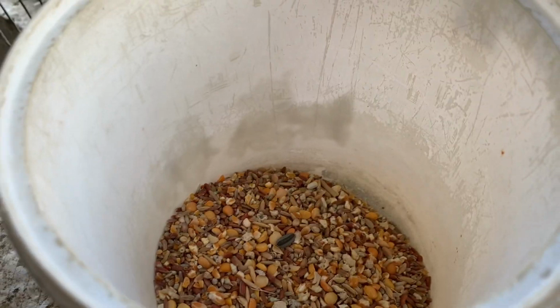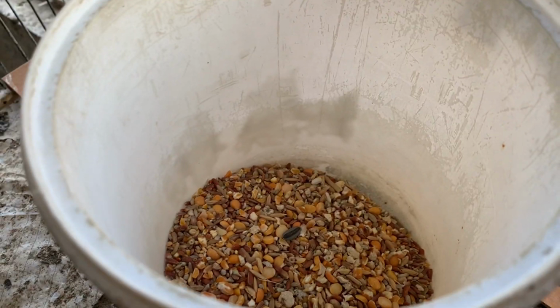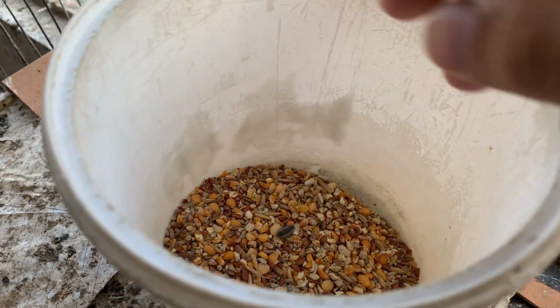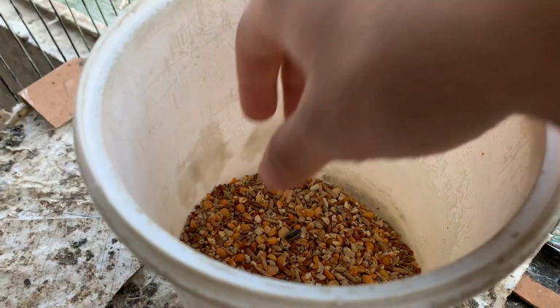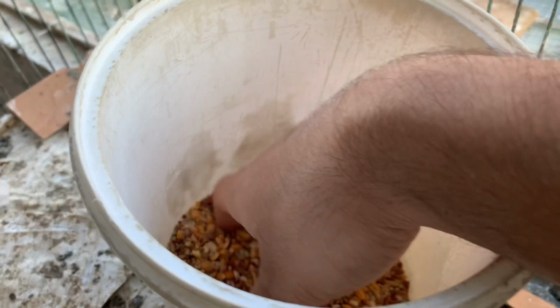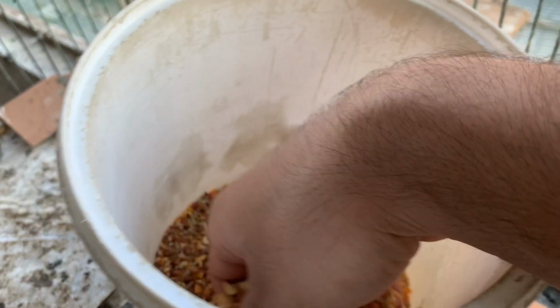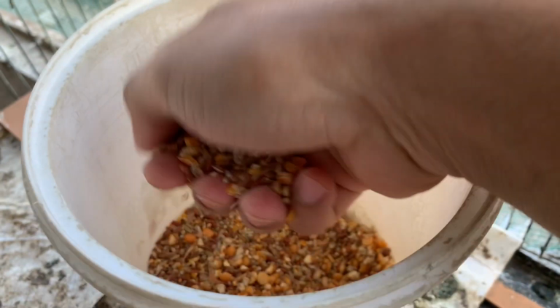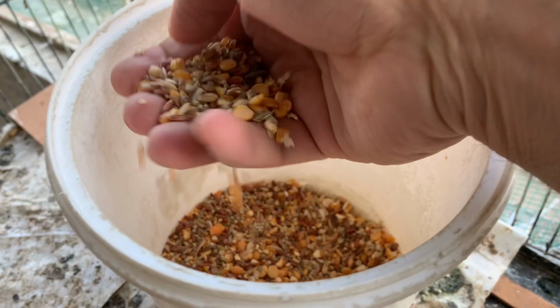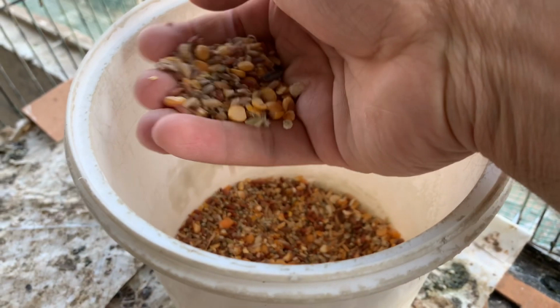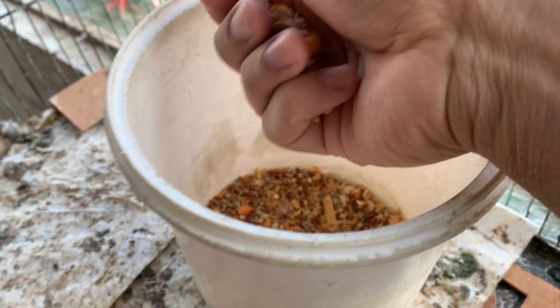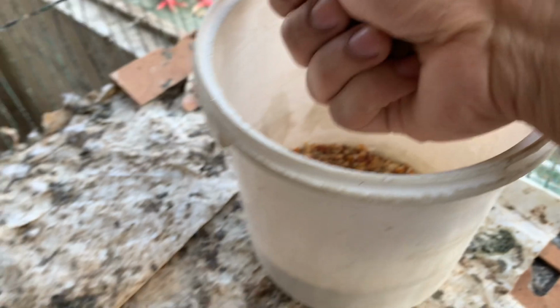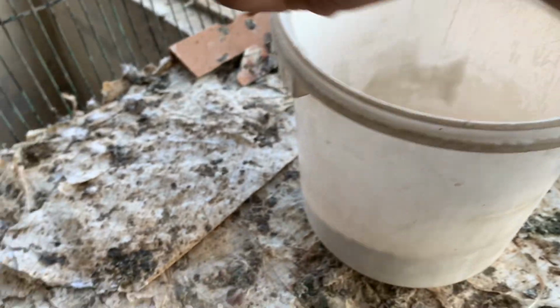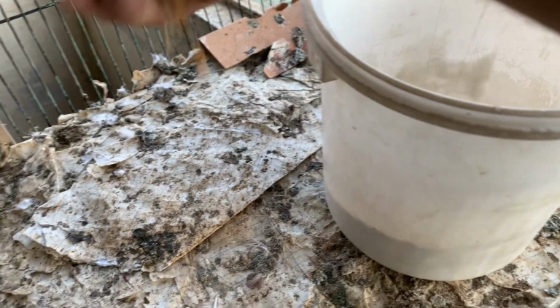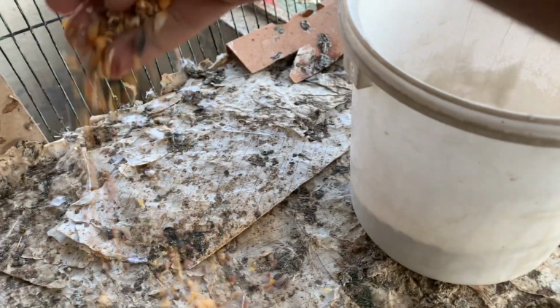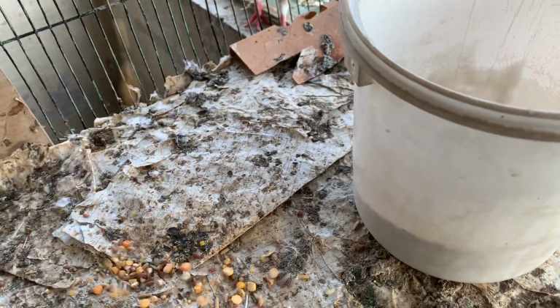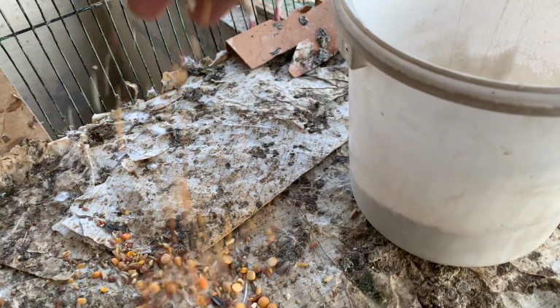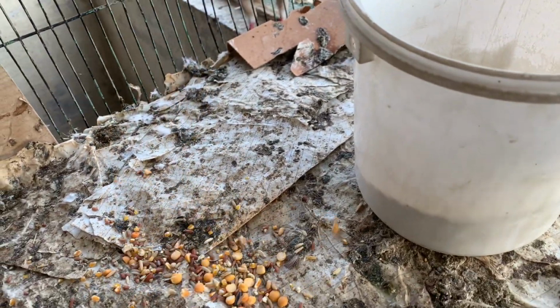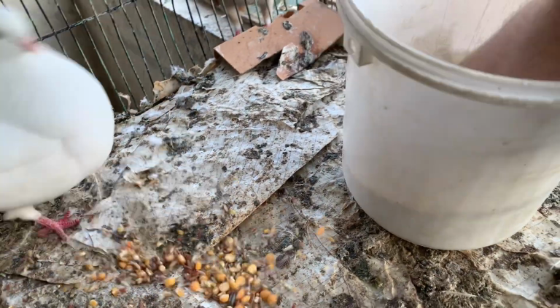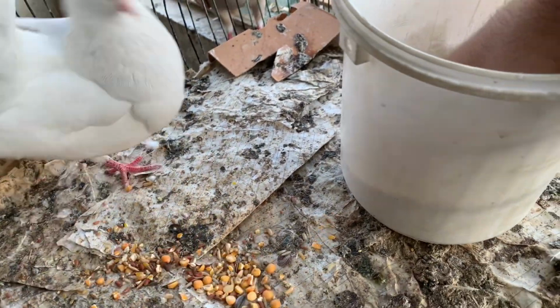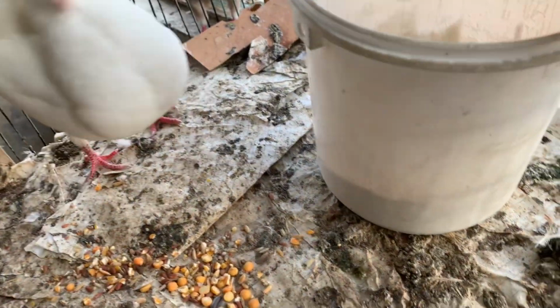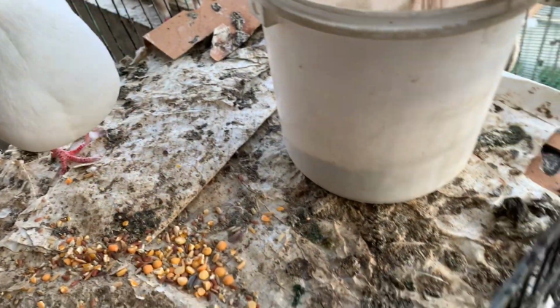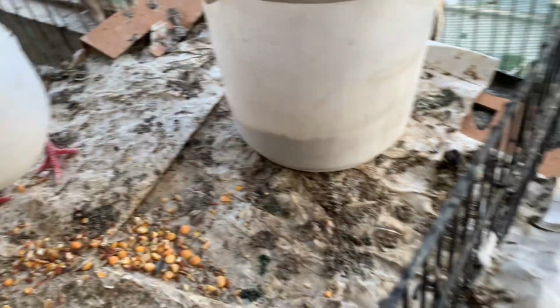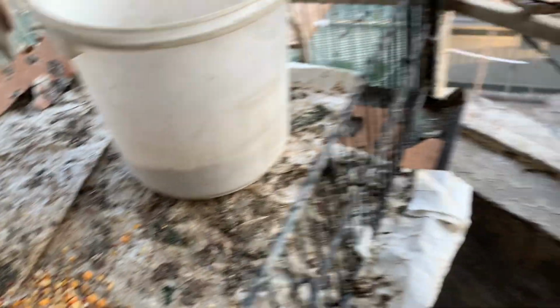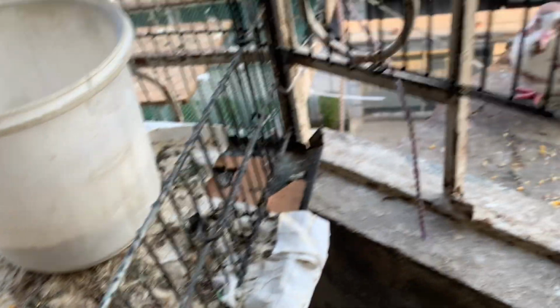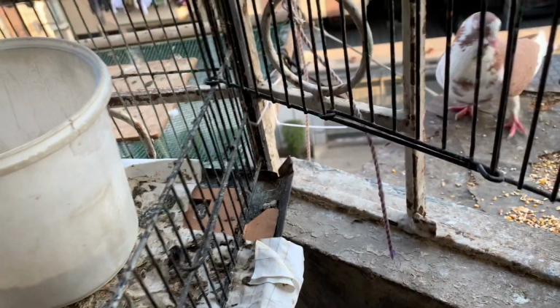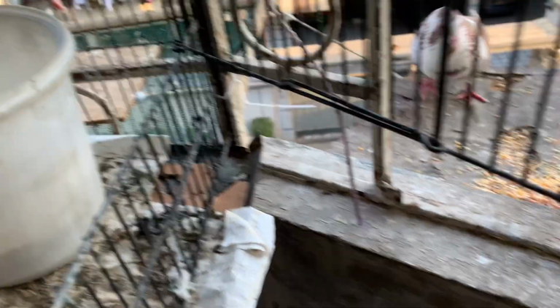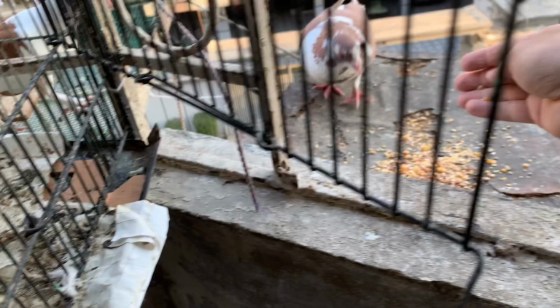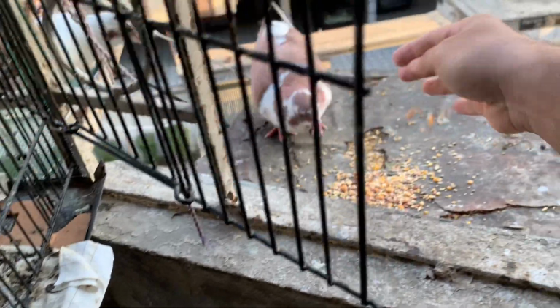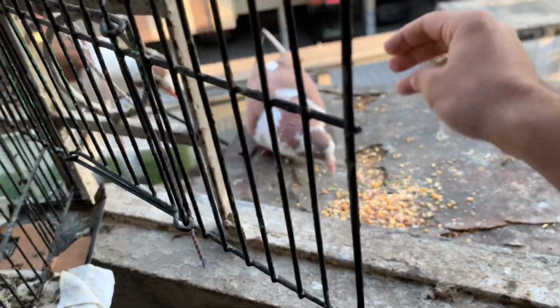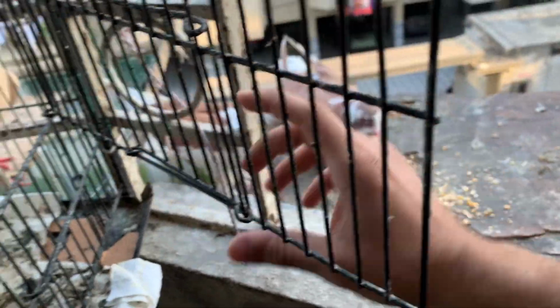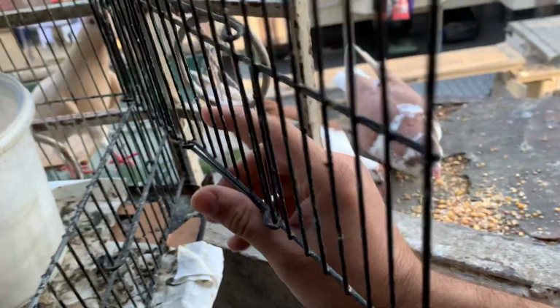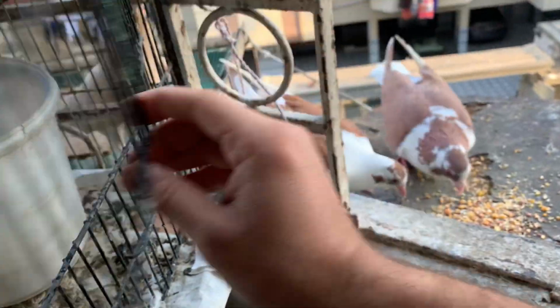Now it's time to put them in place. These are all my pigeons.